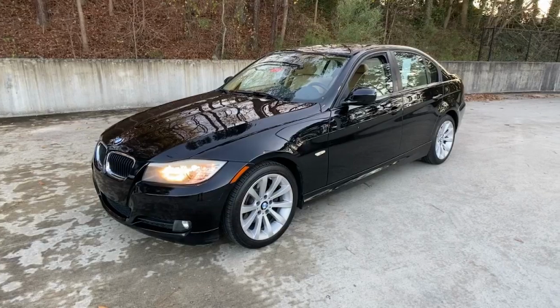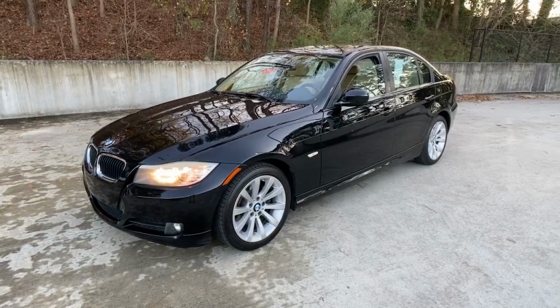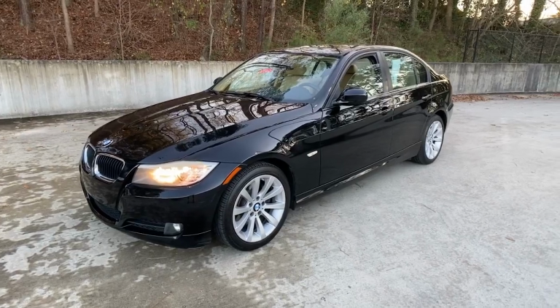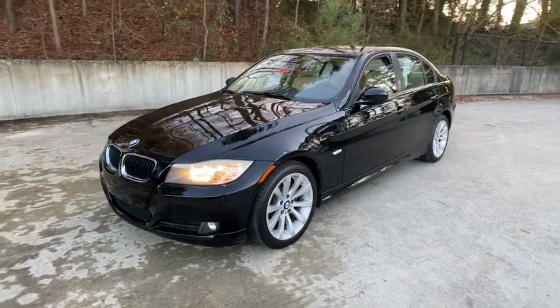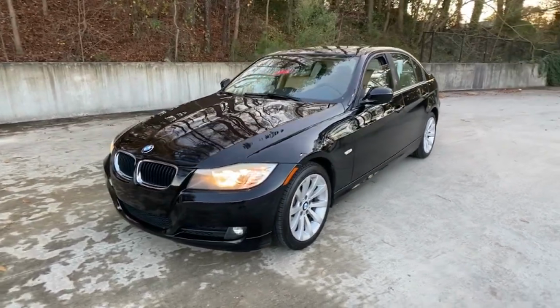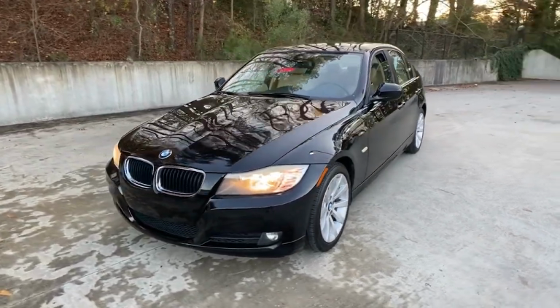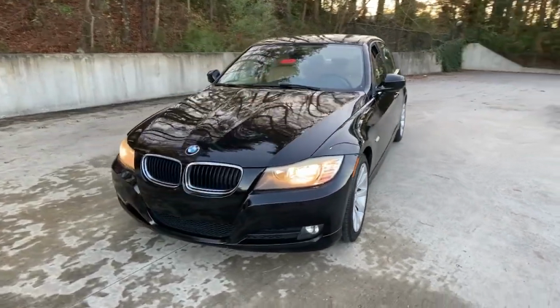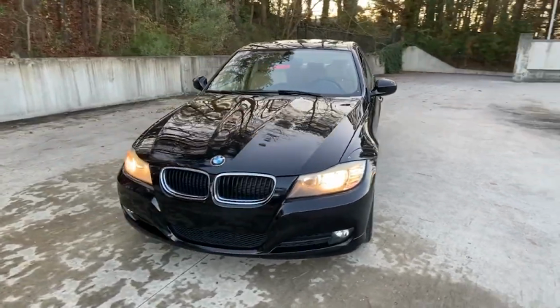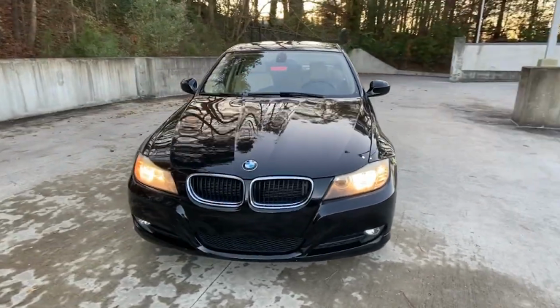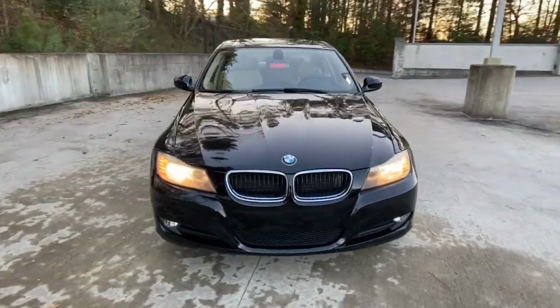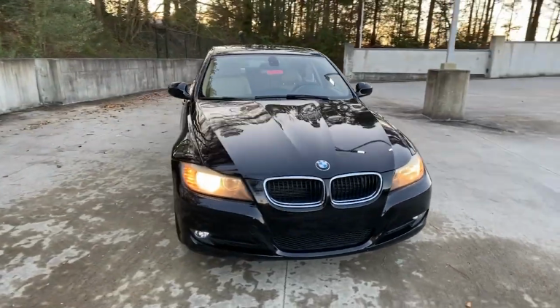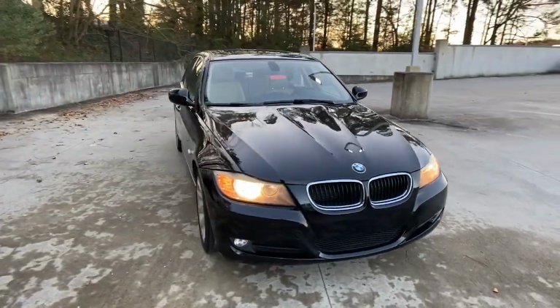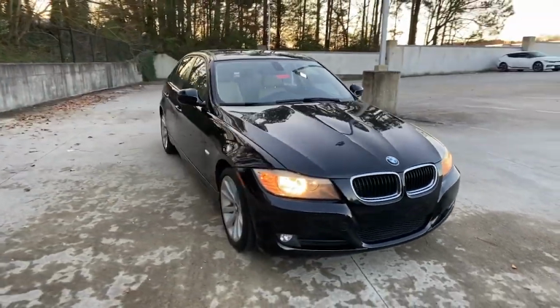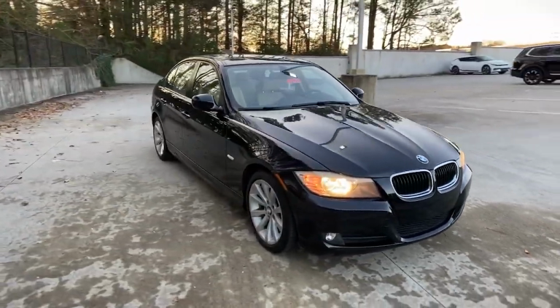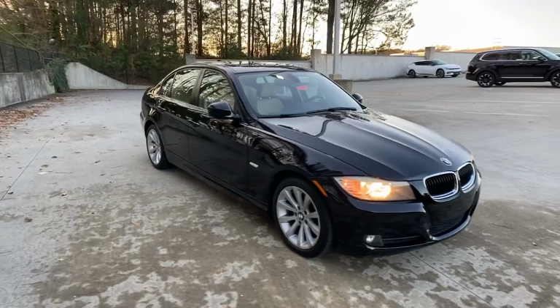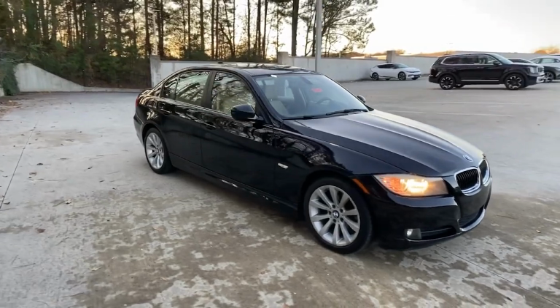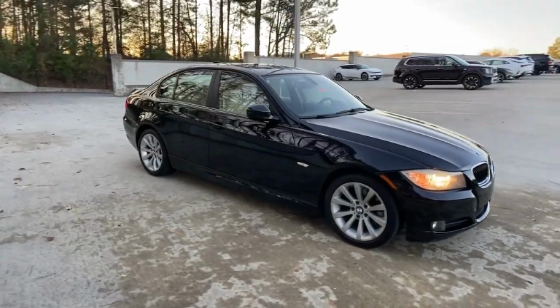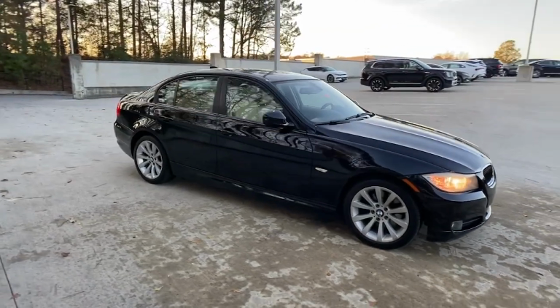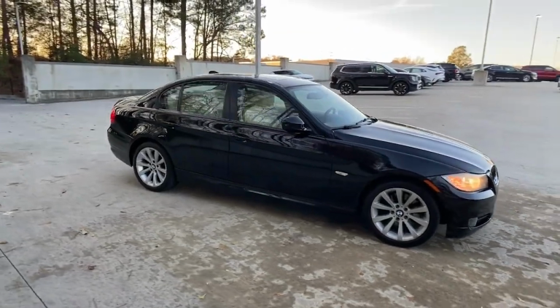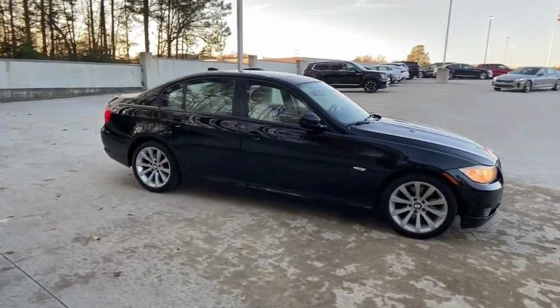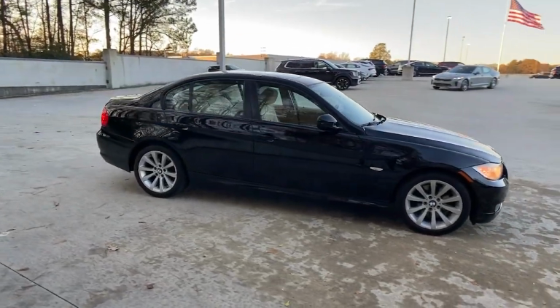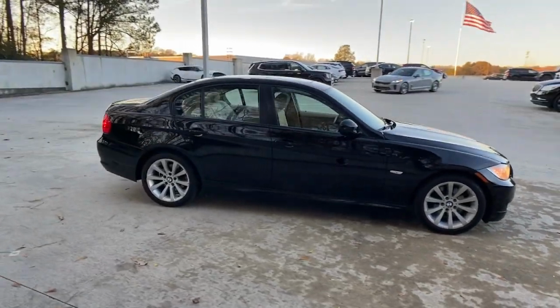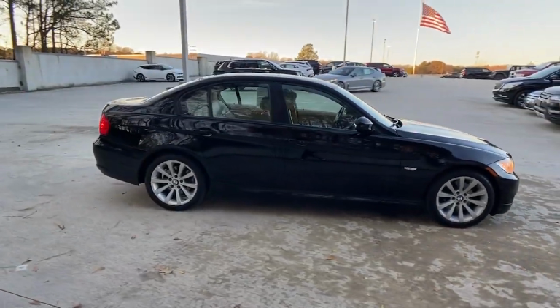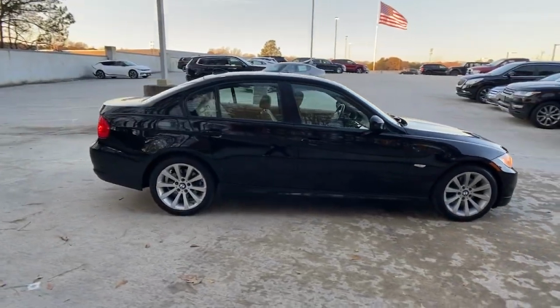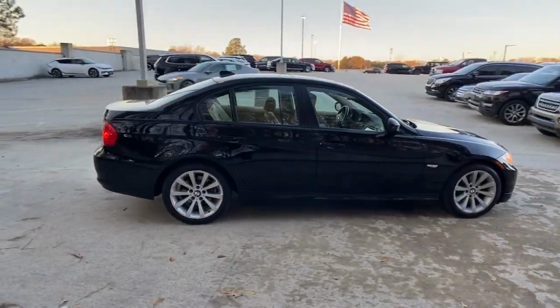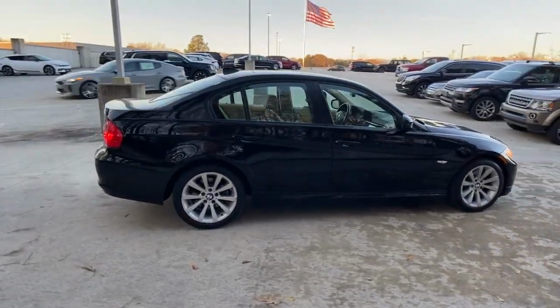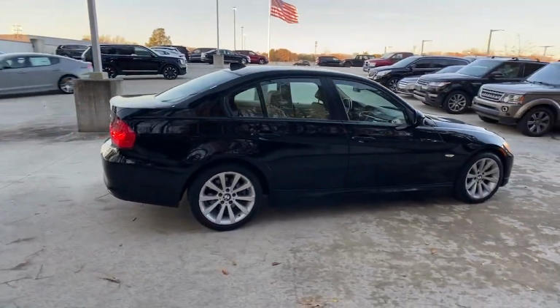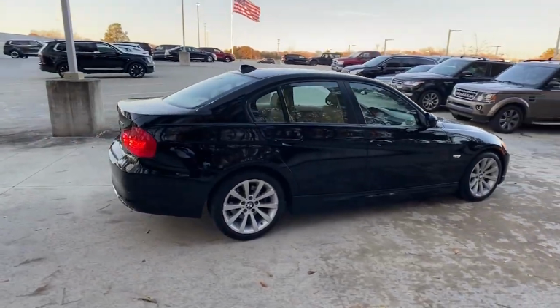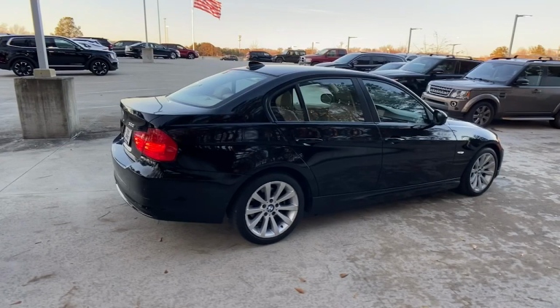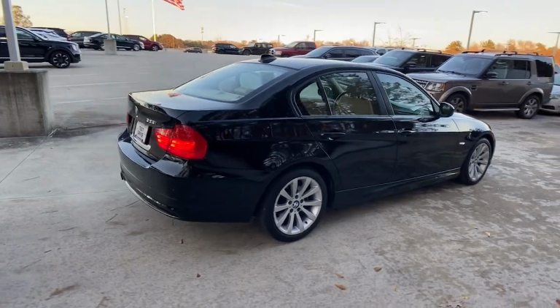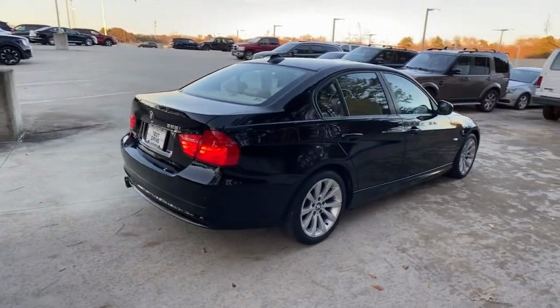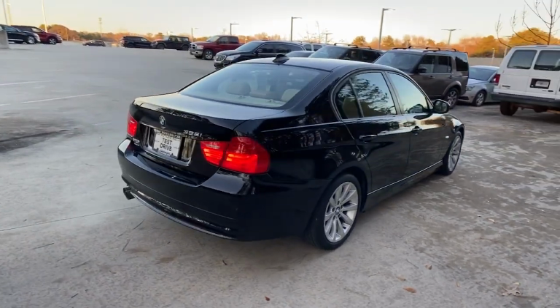This could be the car for you. The 2011 BMW 325i. This vehicle is an outstanding buy with fewer than 200,000 miles on the odometer.